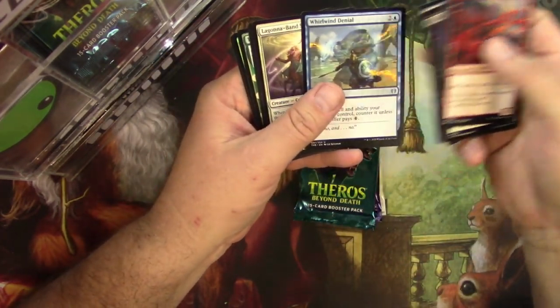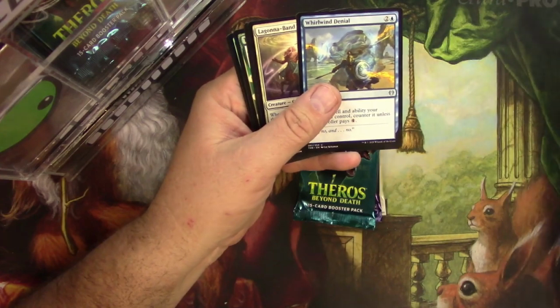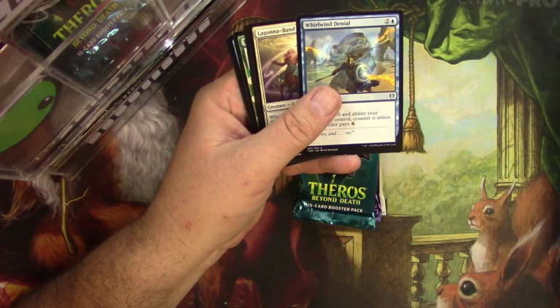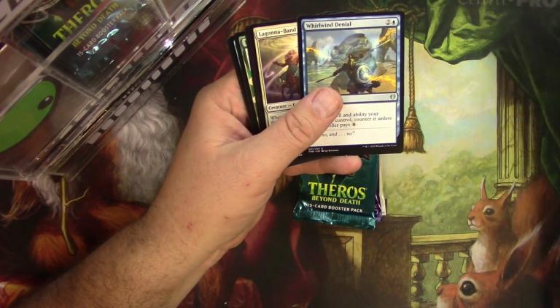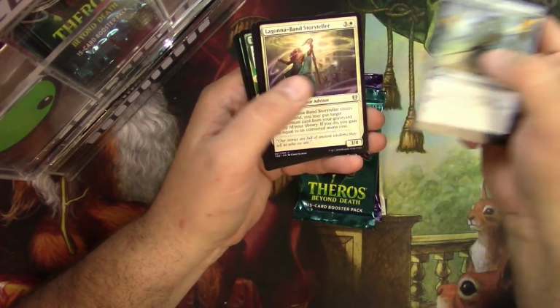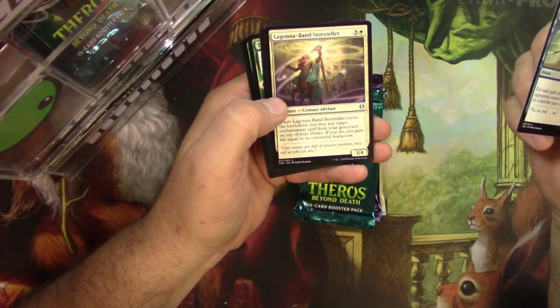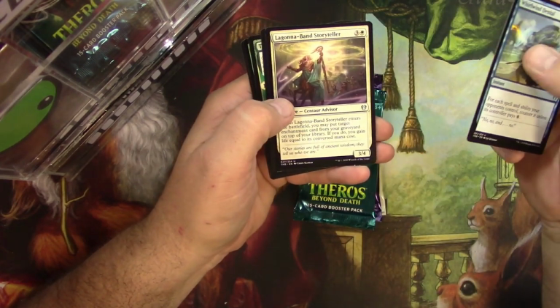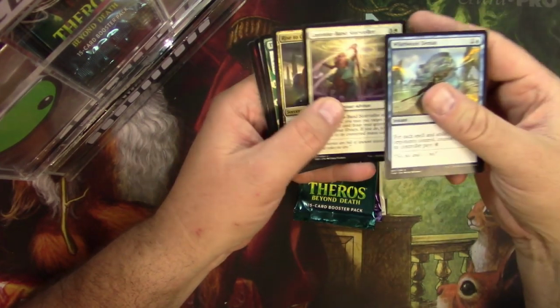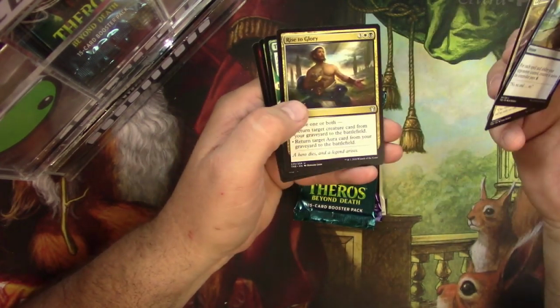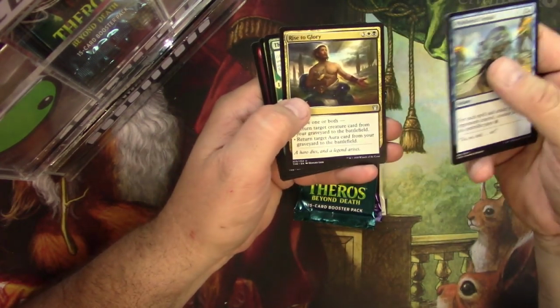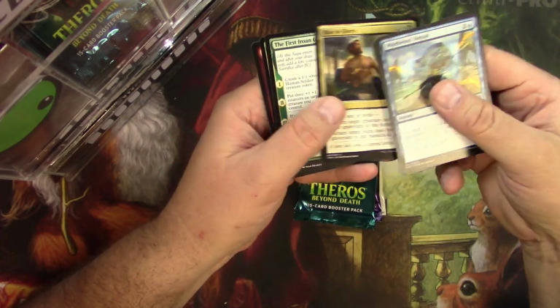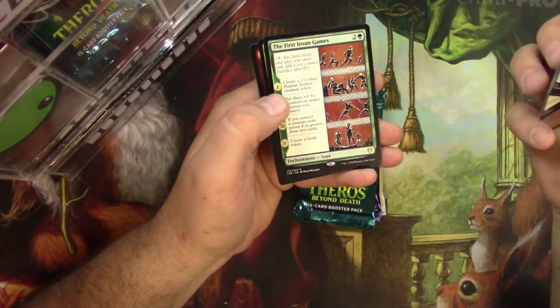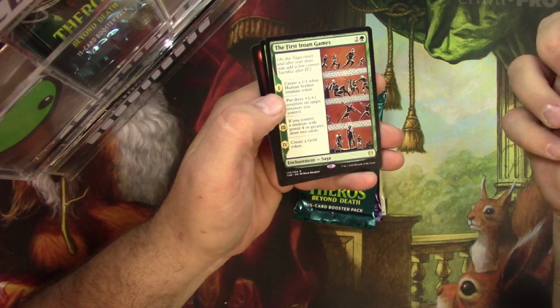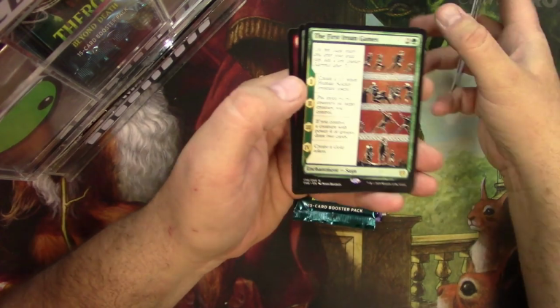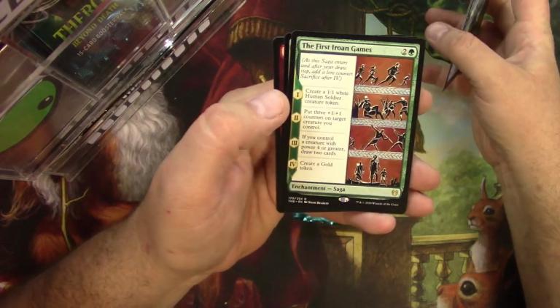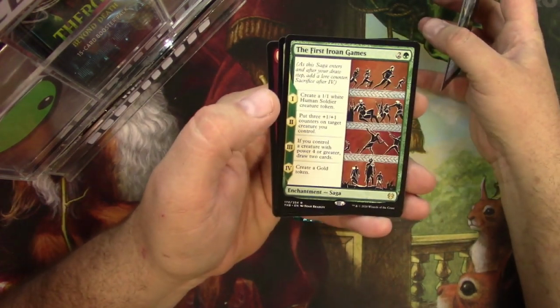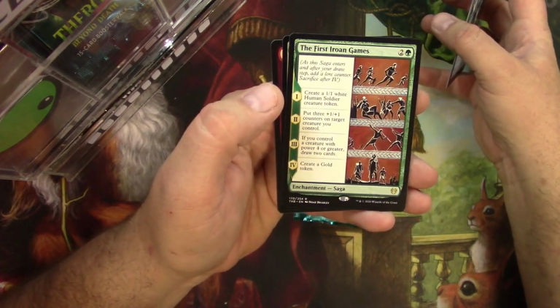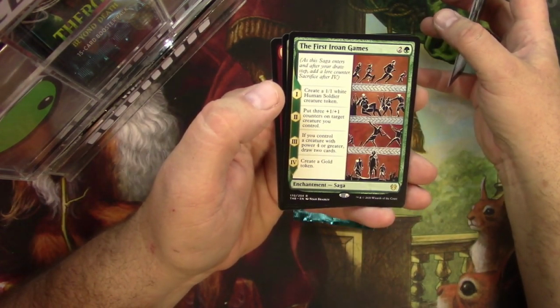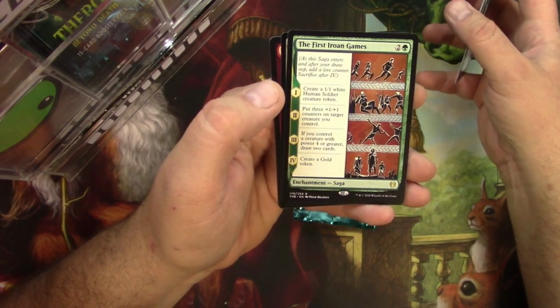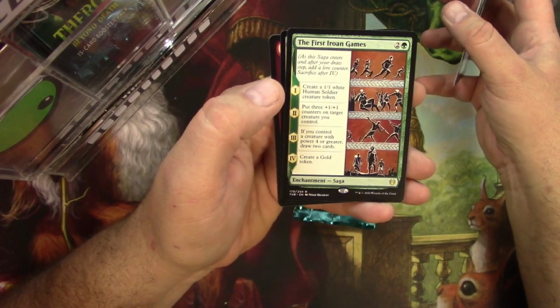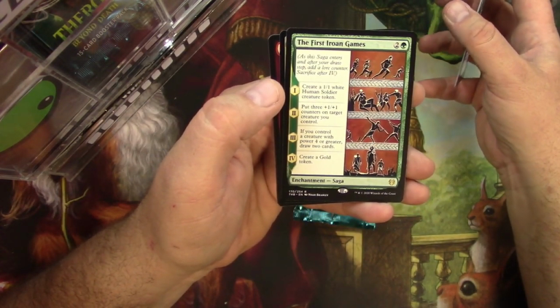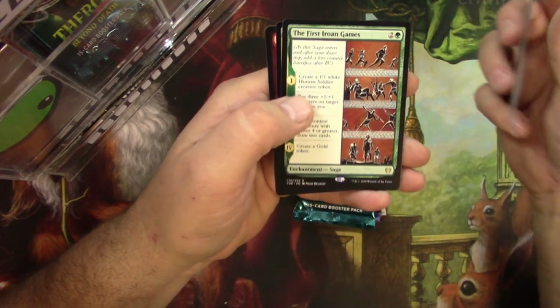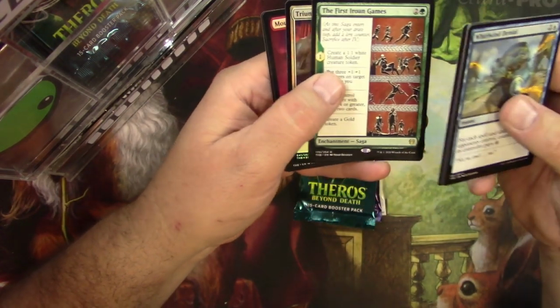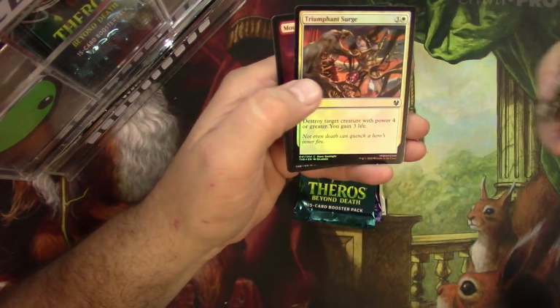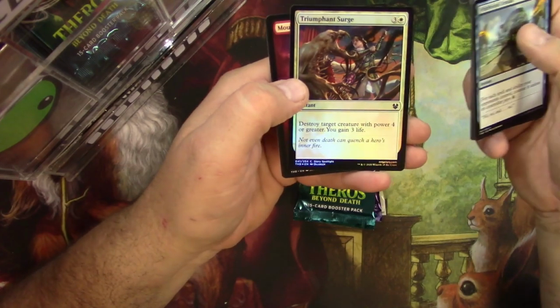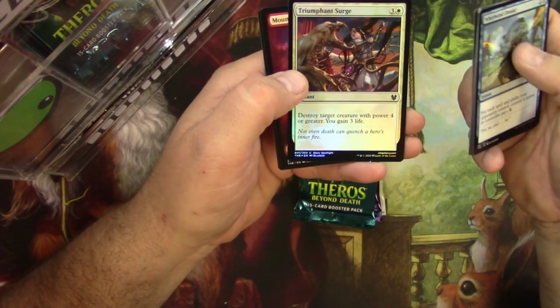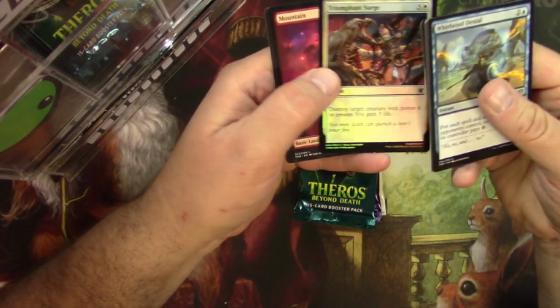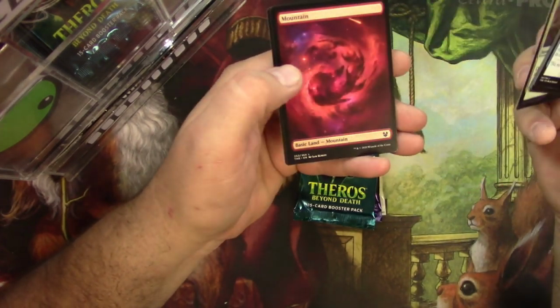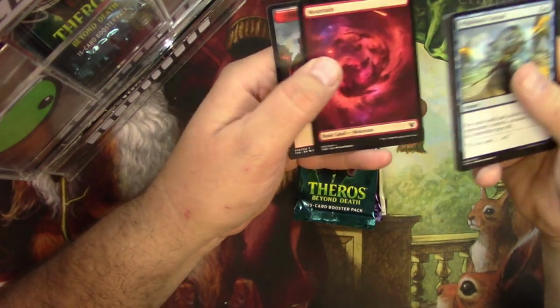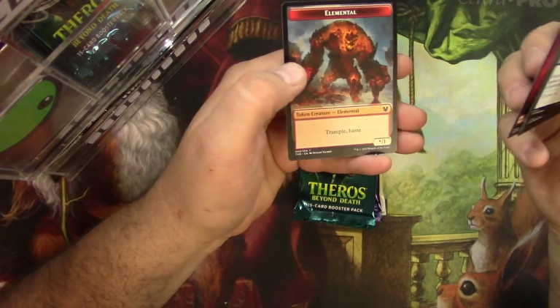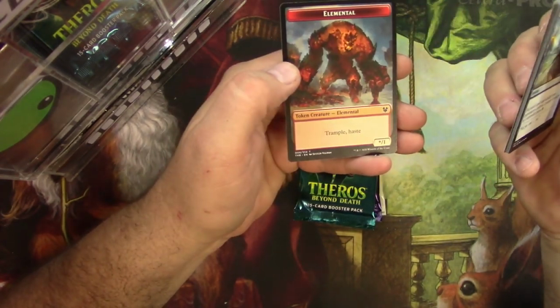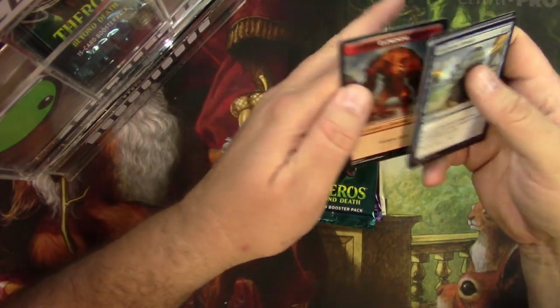Got a Whirlwind Denial, Laguna Guy, Rise to Glory, the first Rowan — Gameplan. Does a bunch of stuff, check it out. And a Triumphant Surge. And a Mountain and an Elemental.